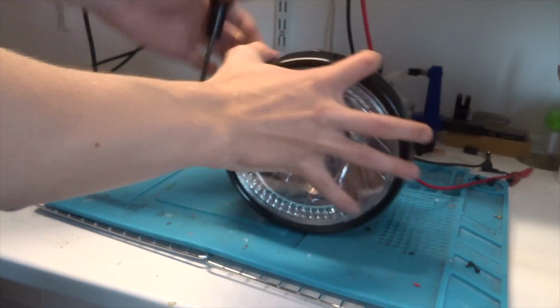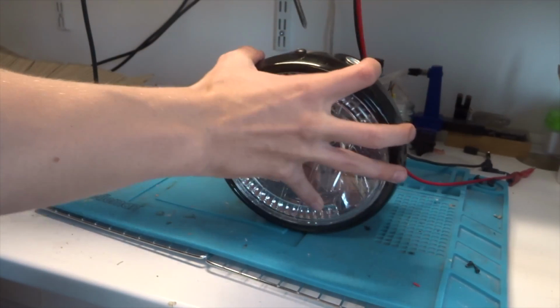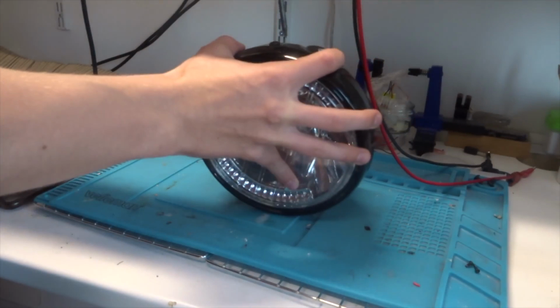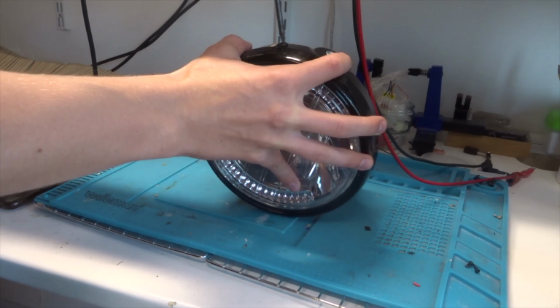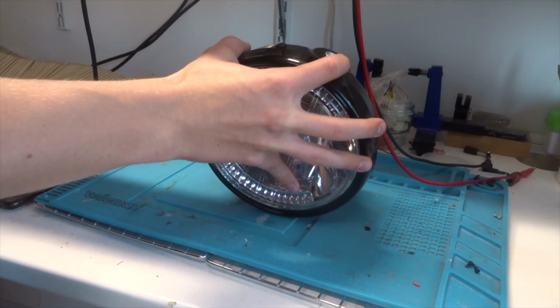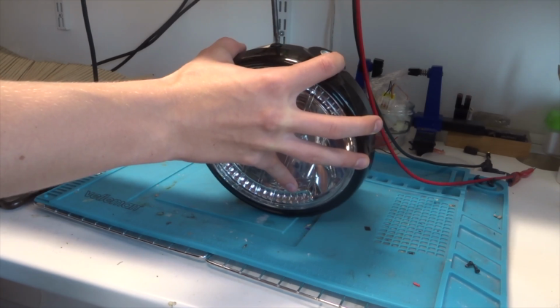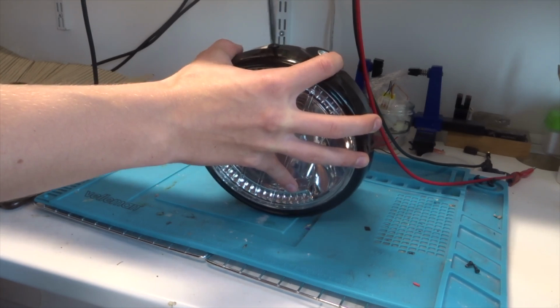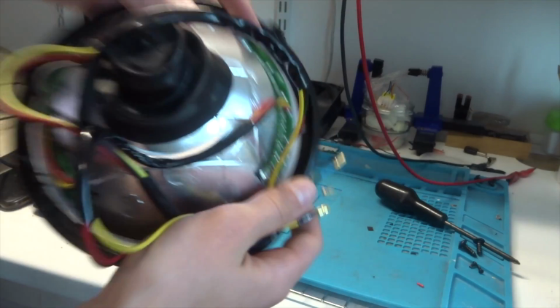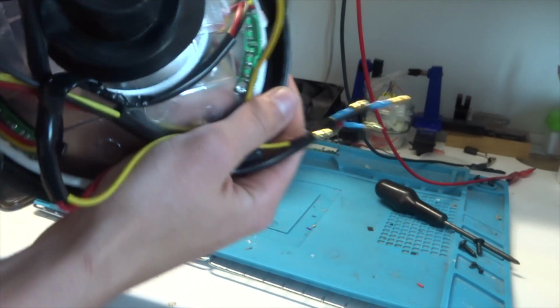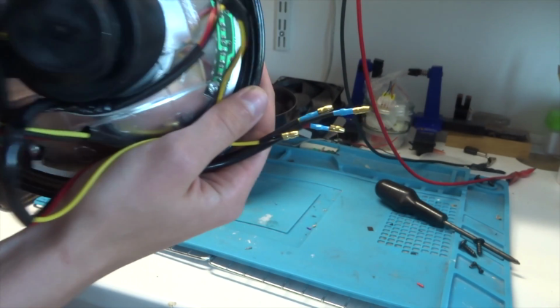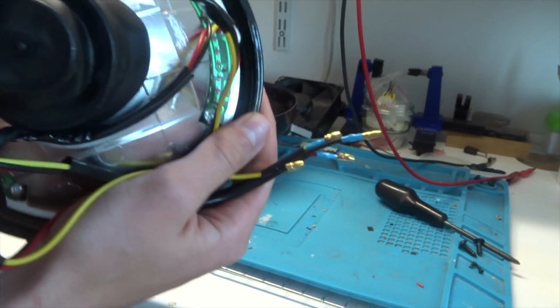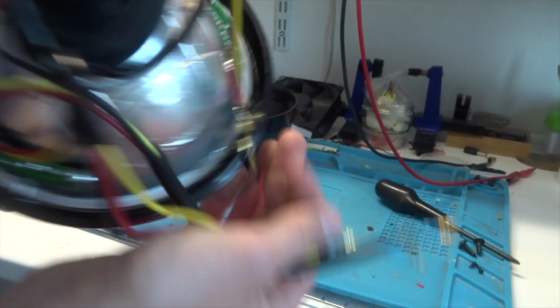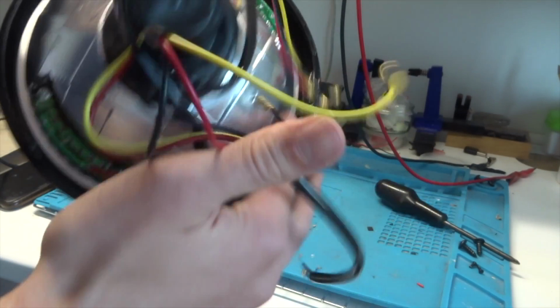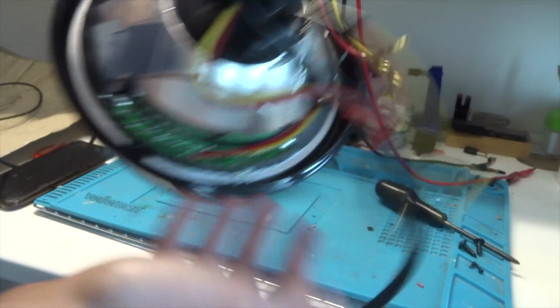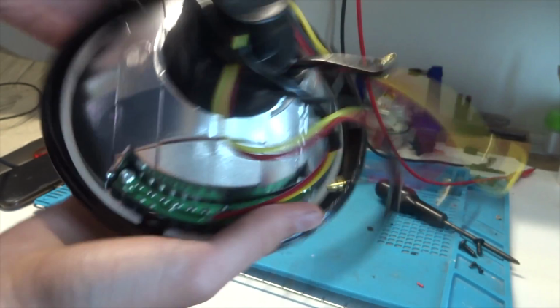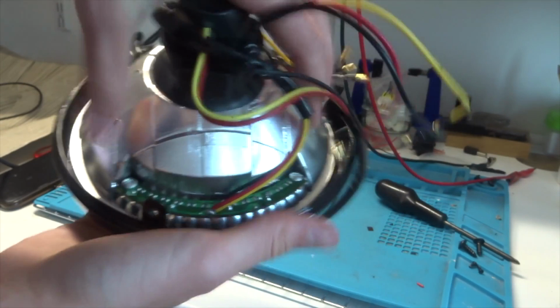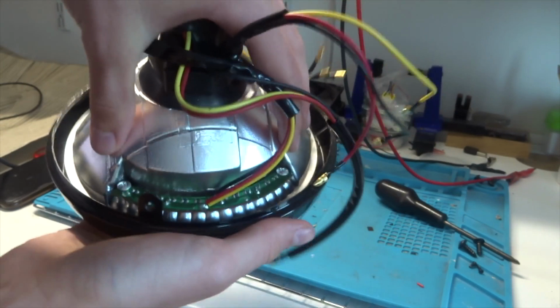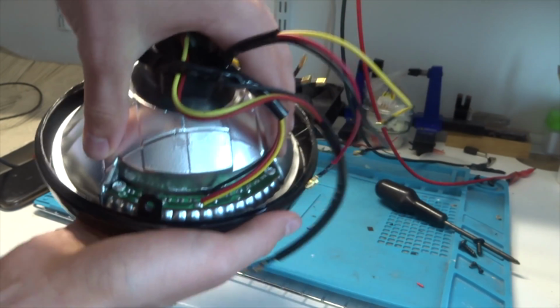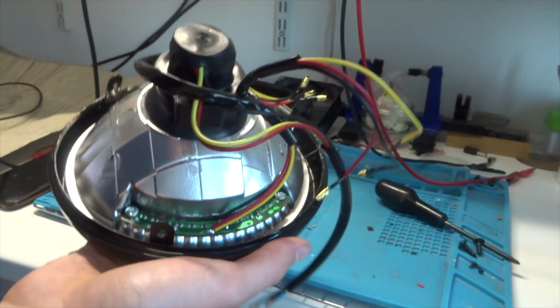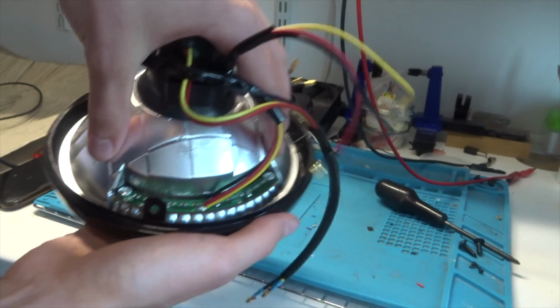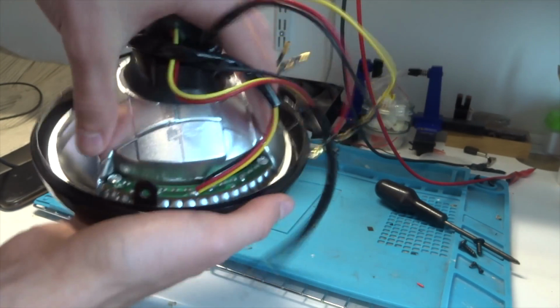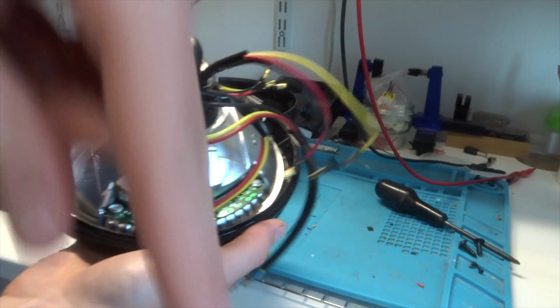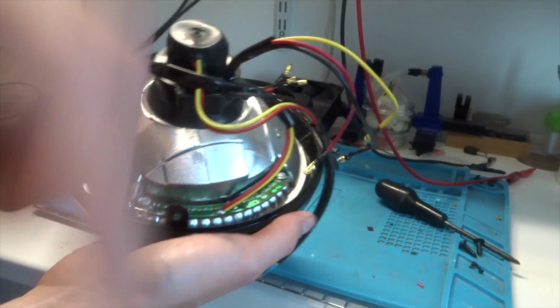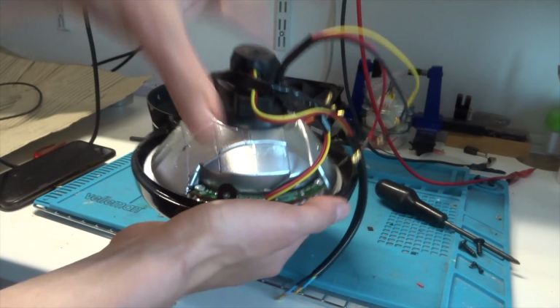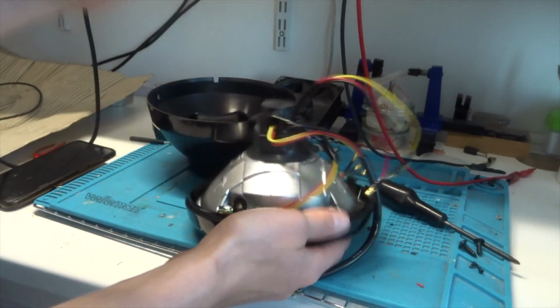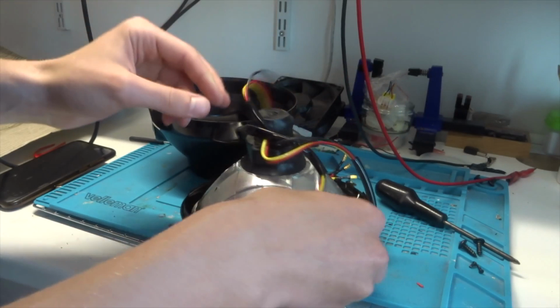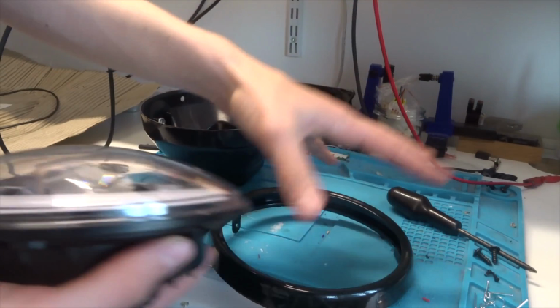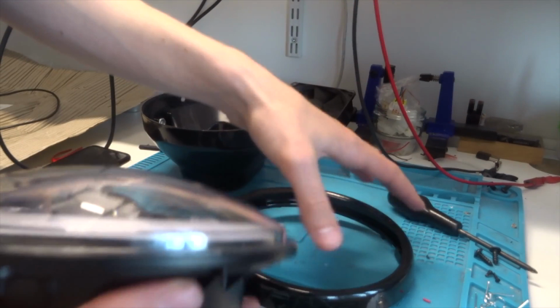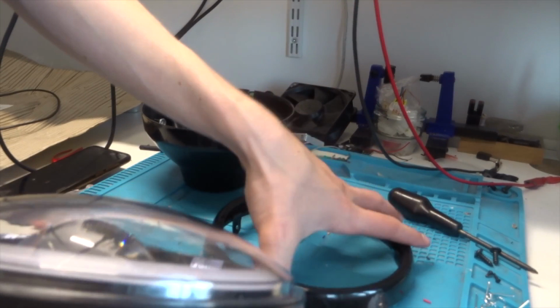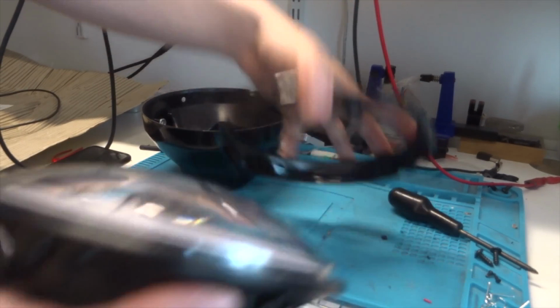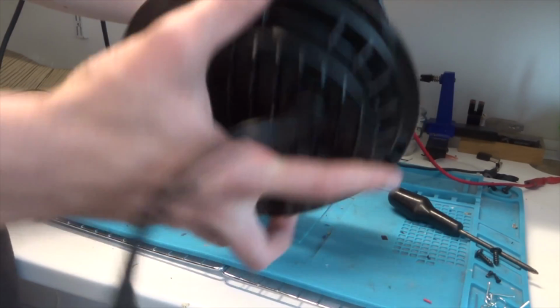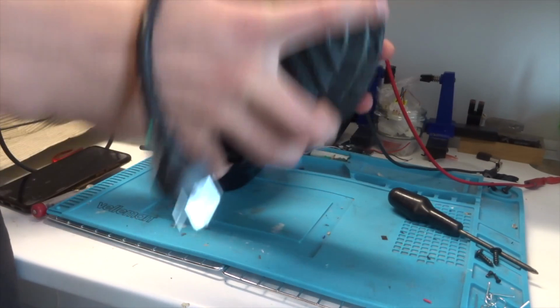Now, as to taking this apart — there's a screw here and a screw here, so I'm just going to take those out. There are also some clips all the way around holding it in. The hope is that I can take the middle bit out and put the LED one in — that's the plan.